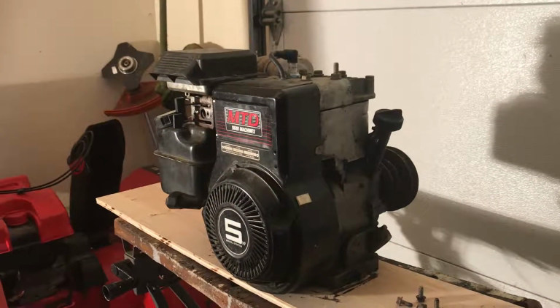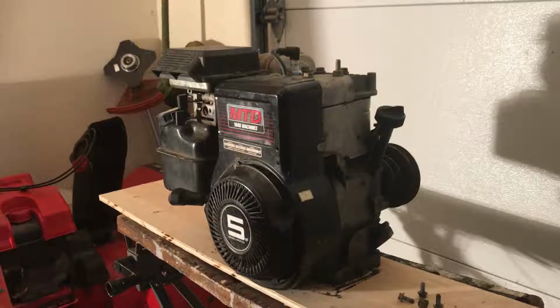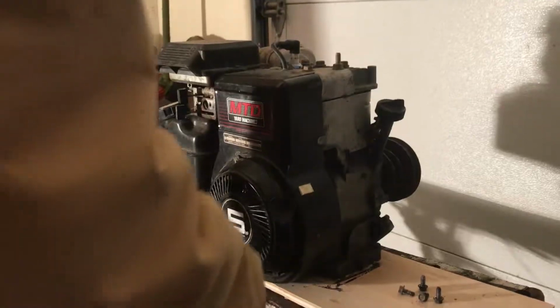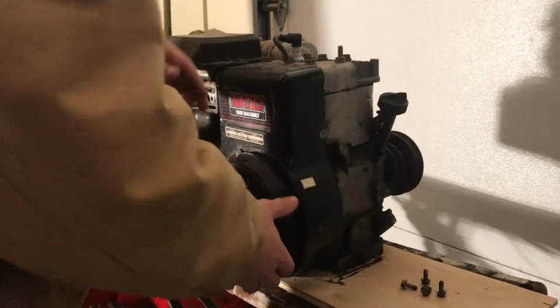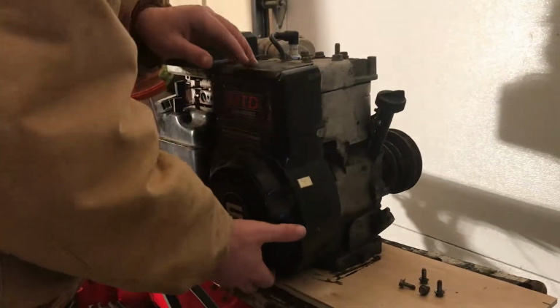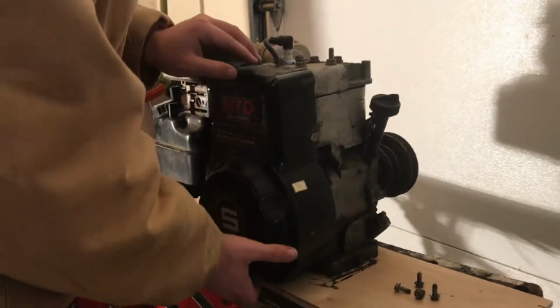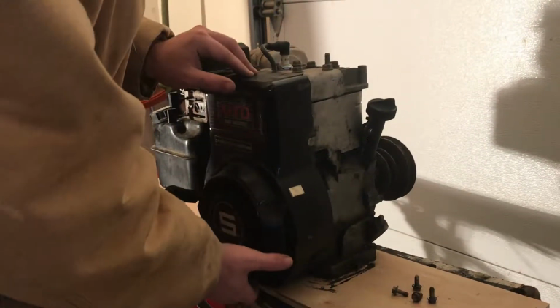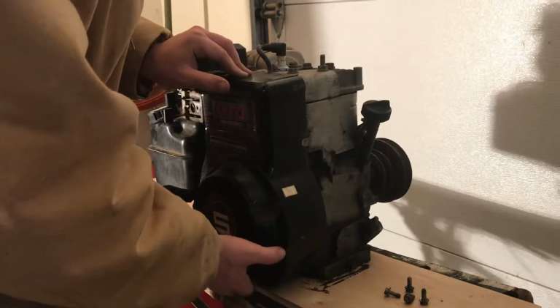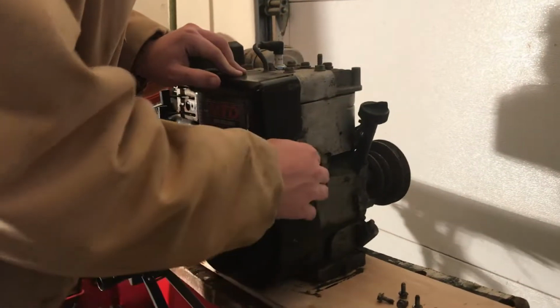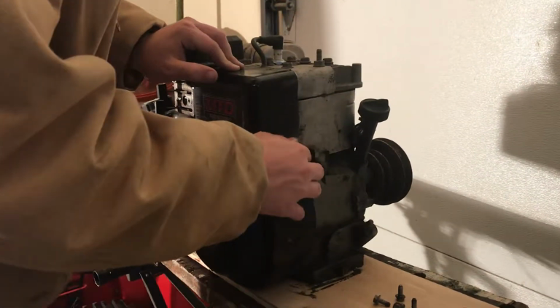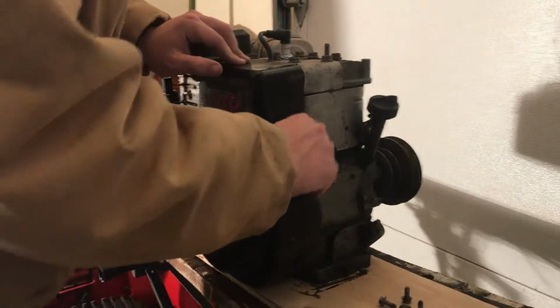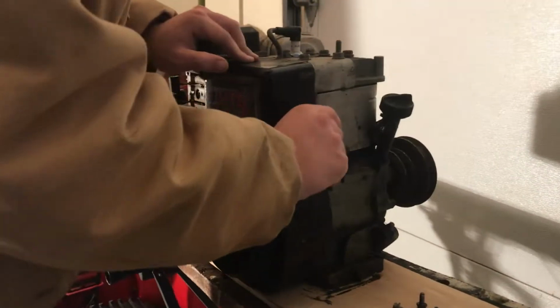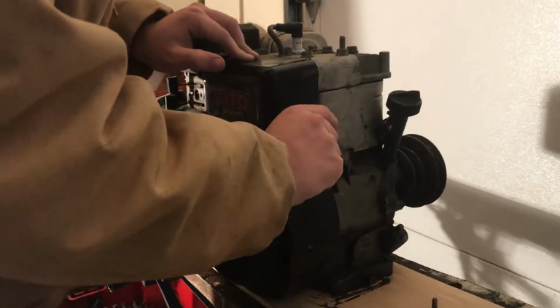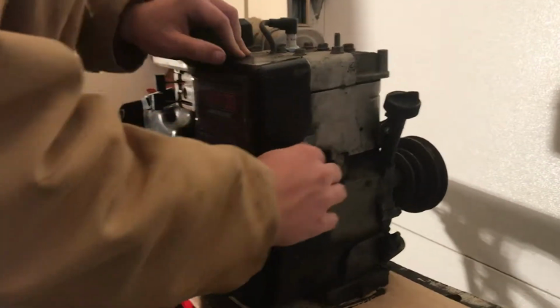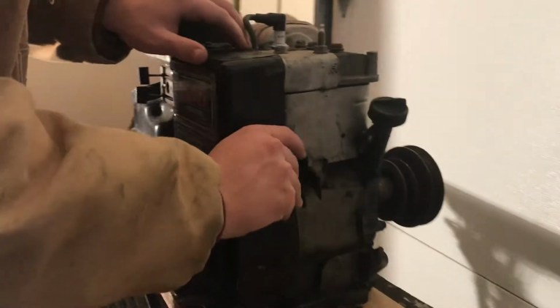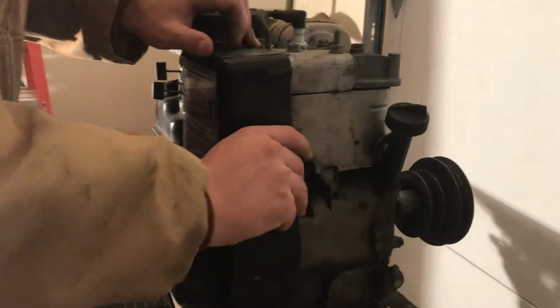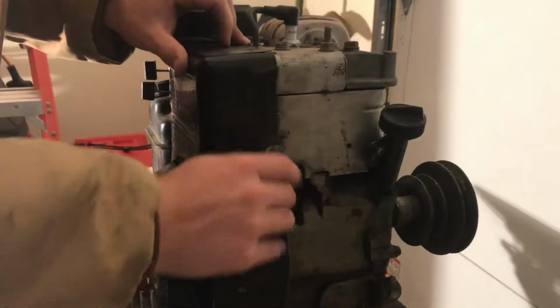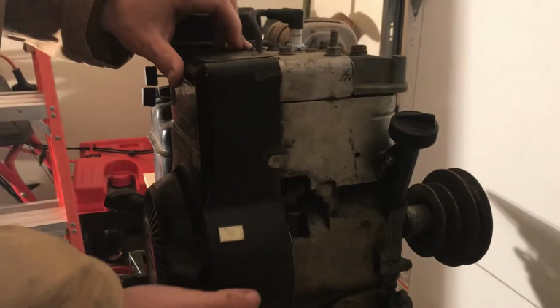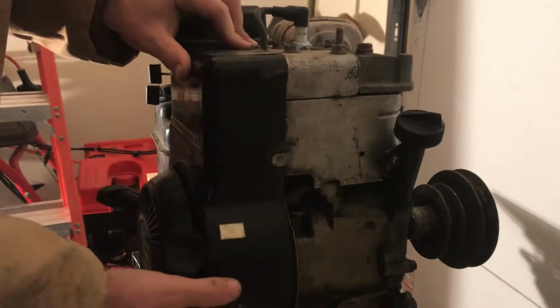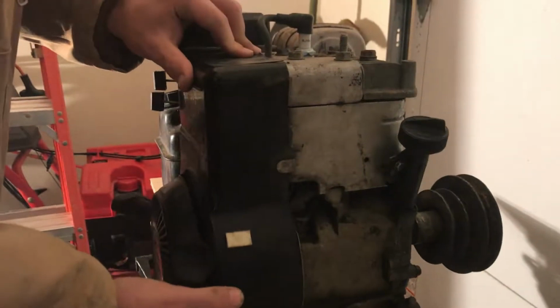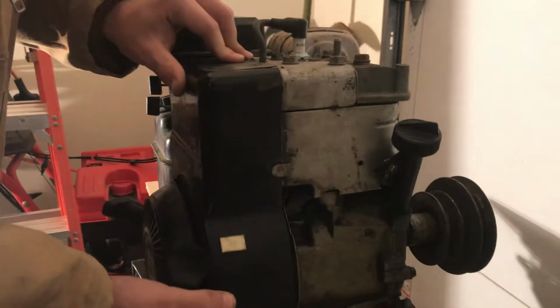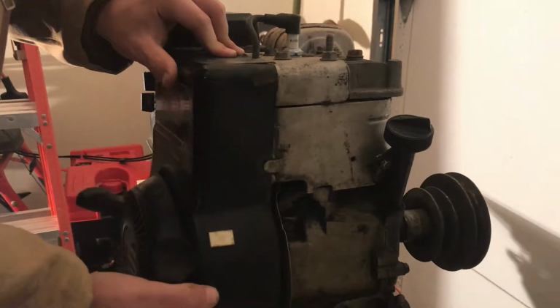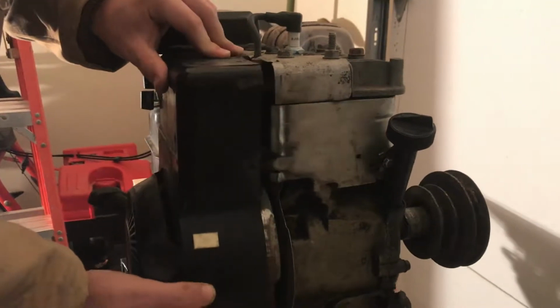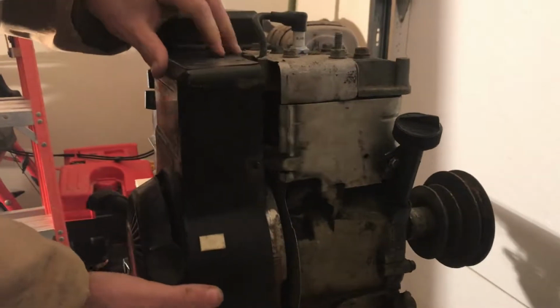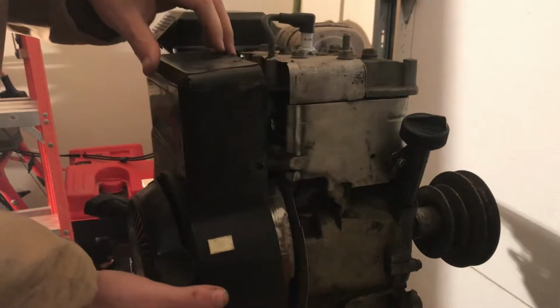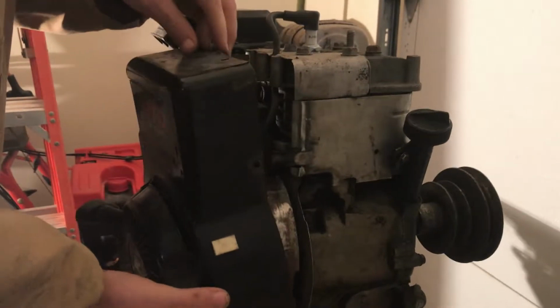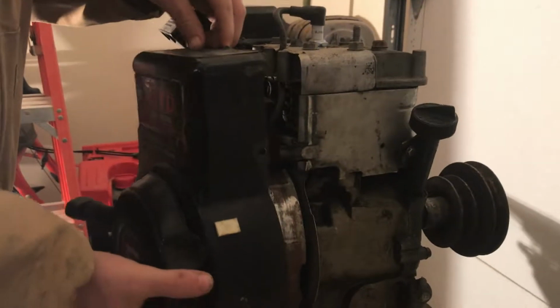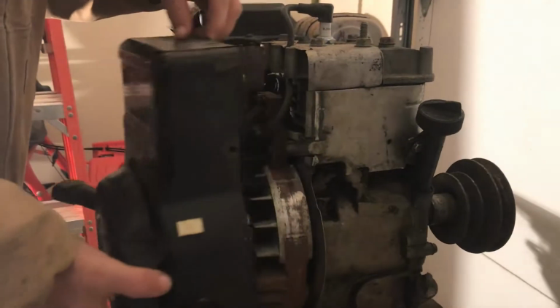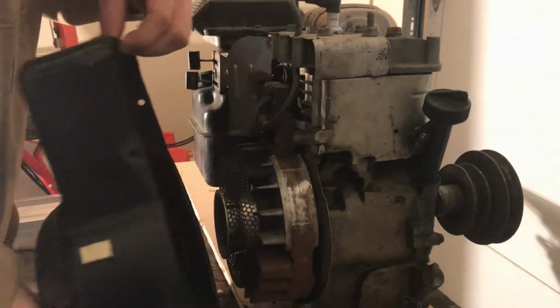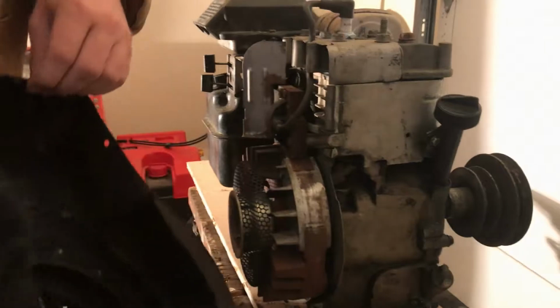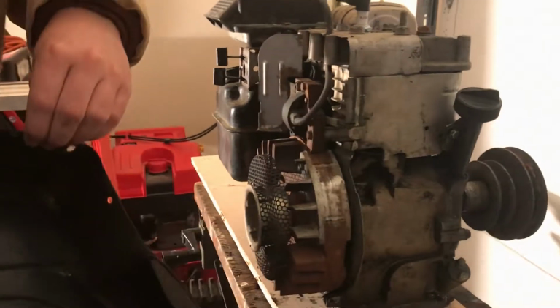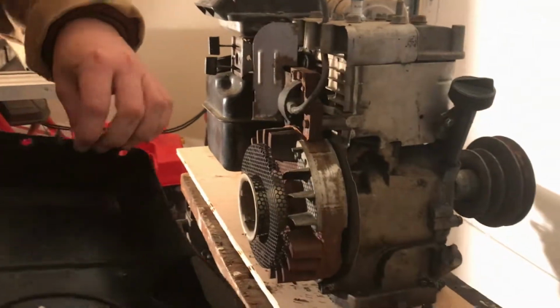We're going to pull this cover off now. There's a little pin here that's holding it on — you should be able to just pop it free like that. And then we'll set this aside.